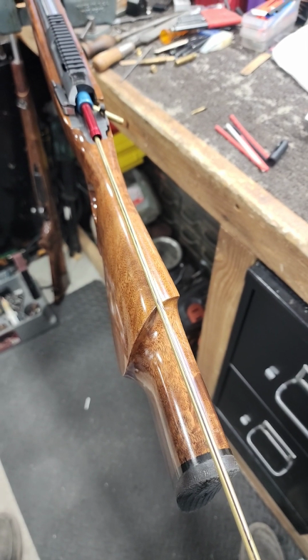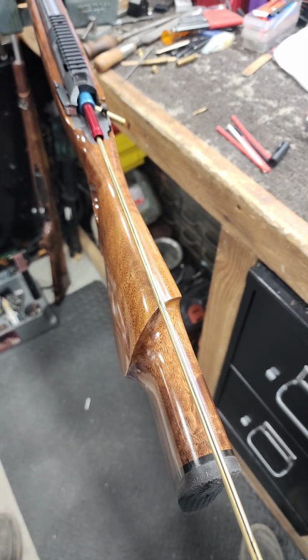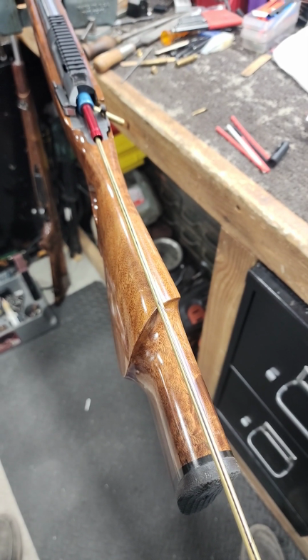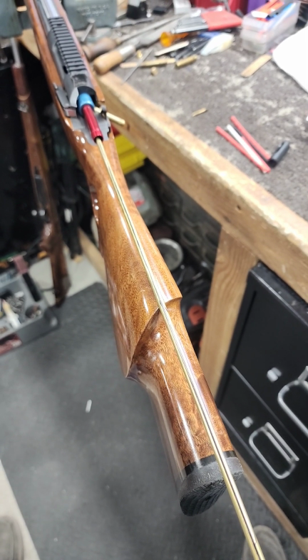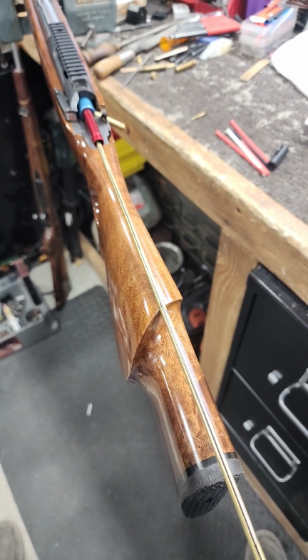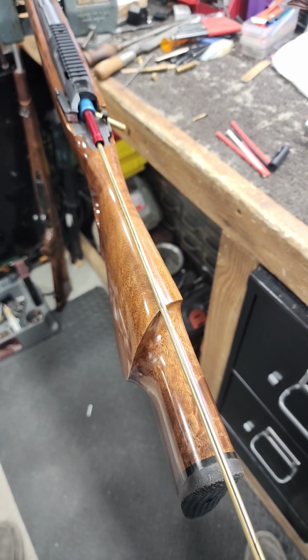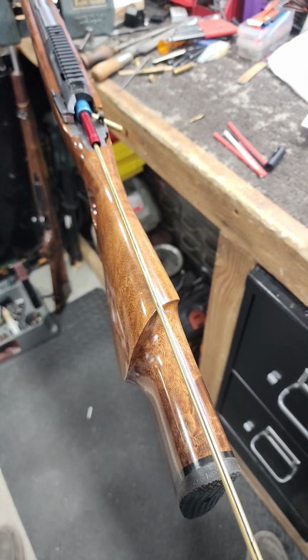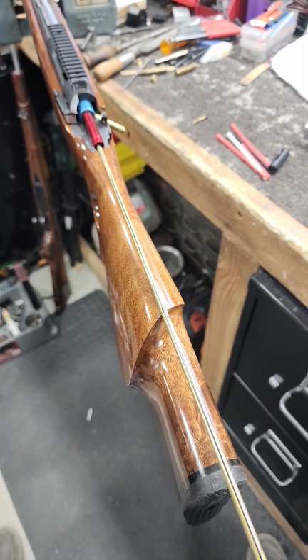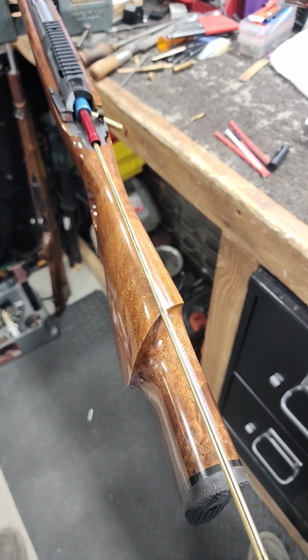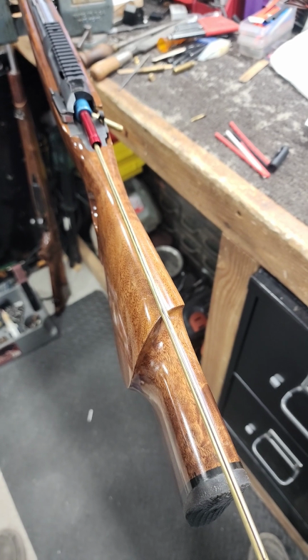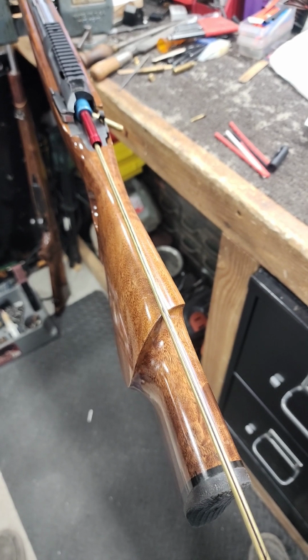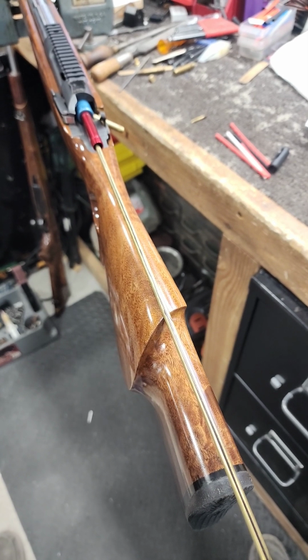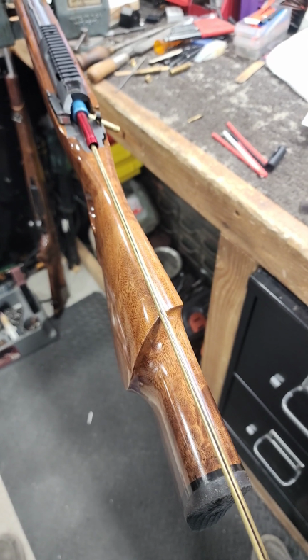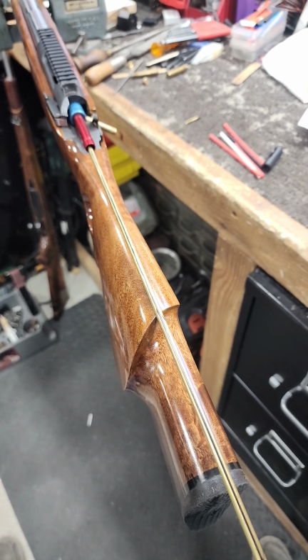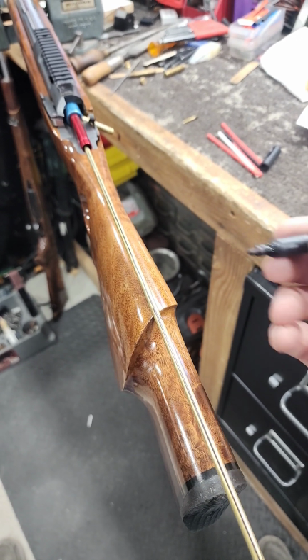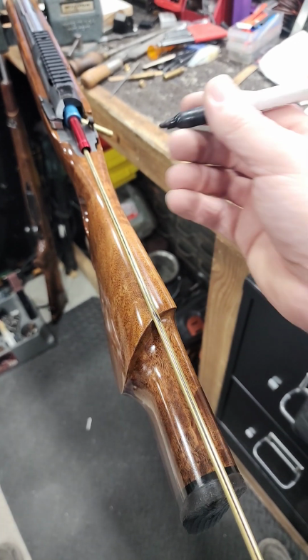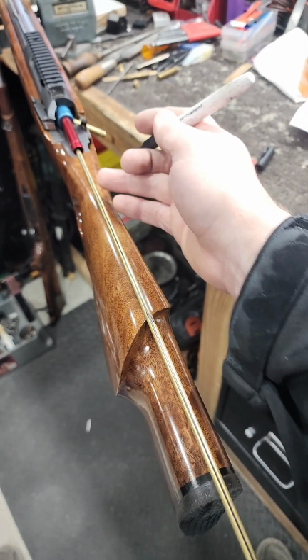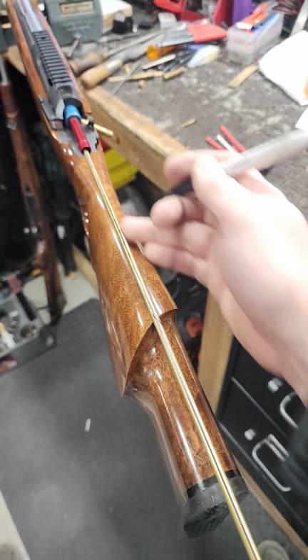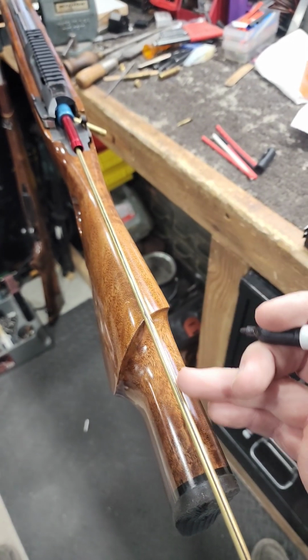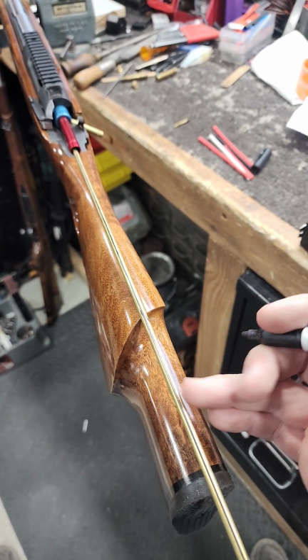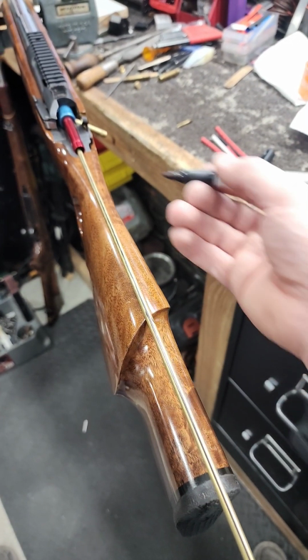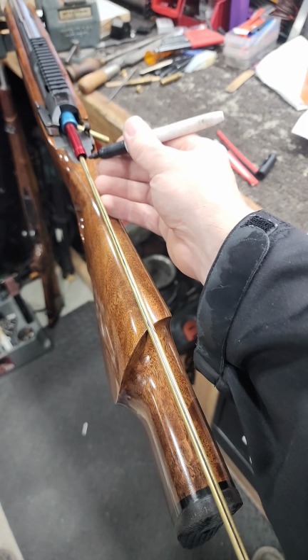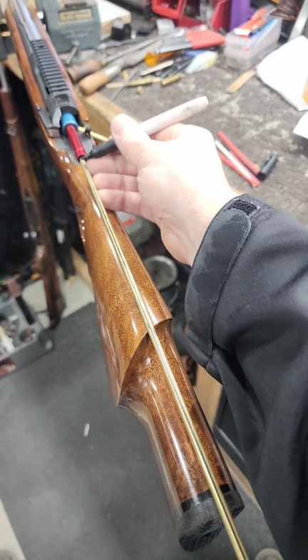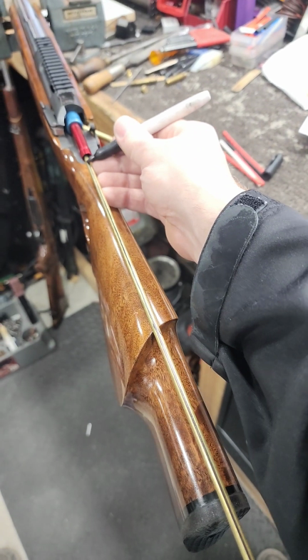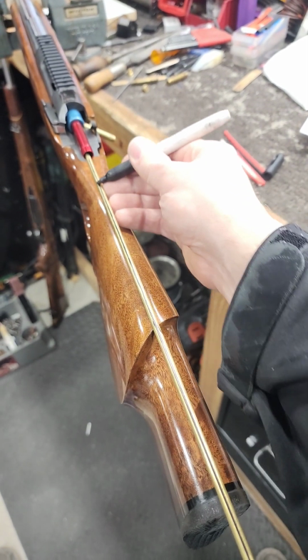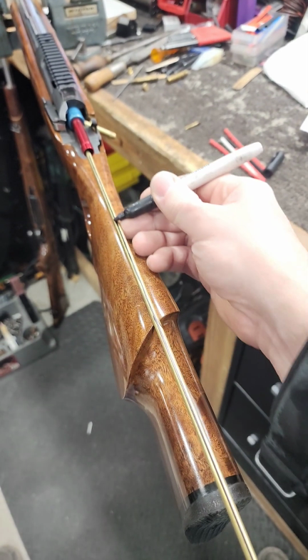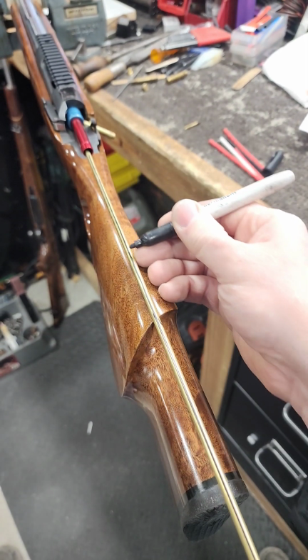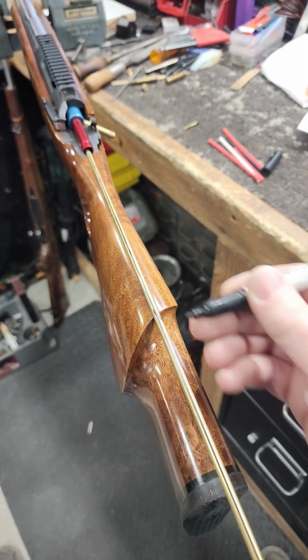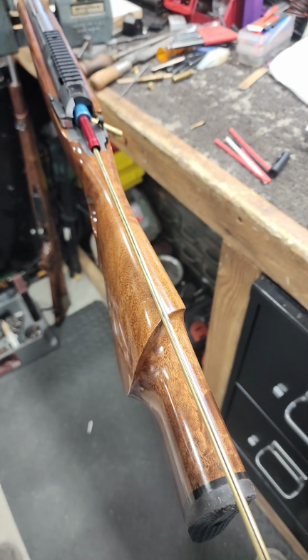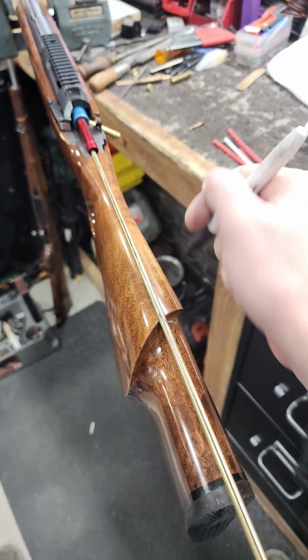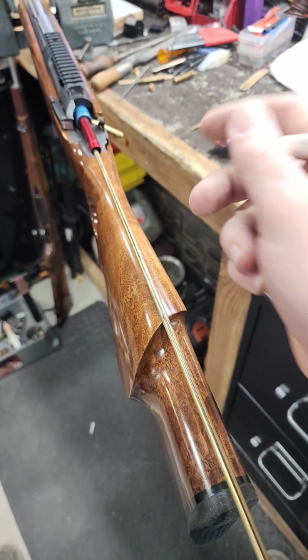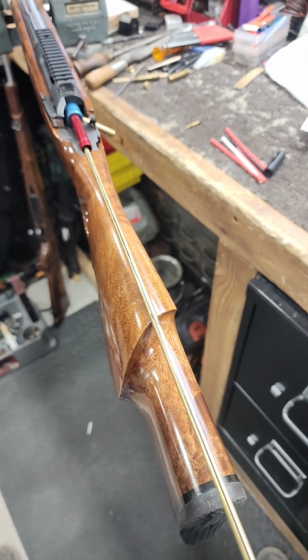Do you know your barrel twist? This is the easiest way I've found to check it. Get a tight-fitting brush that's your bore size, get a cleaning rod that you can see, and a permanent marker. Draw a line all the way down the top of it after you've inserted the rod.